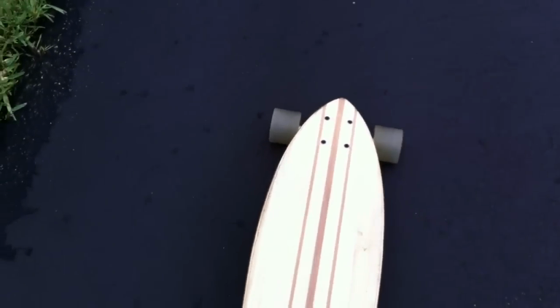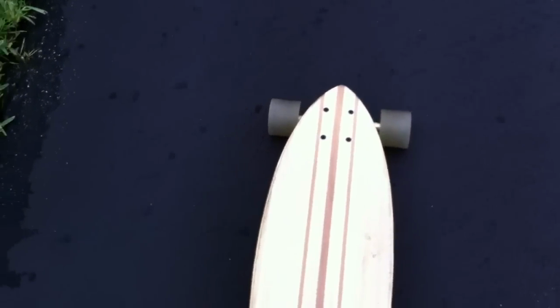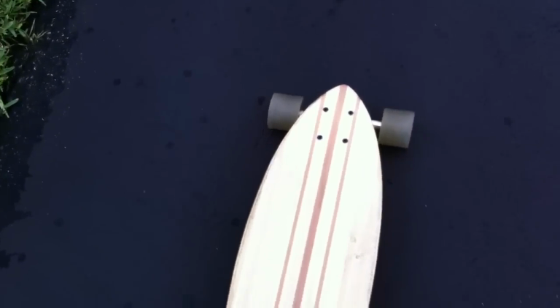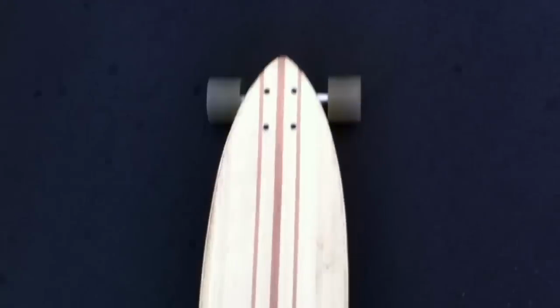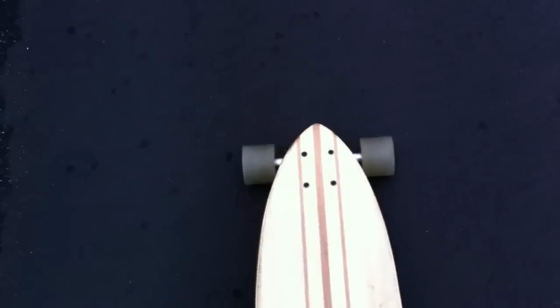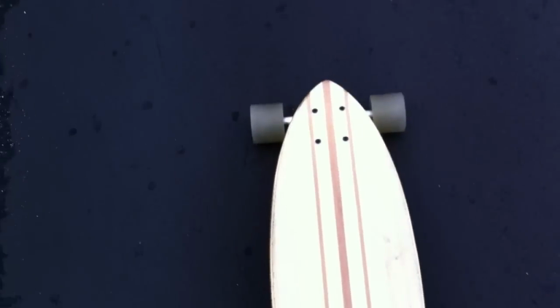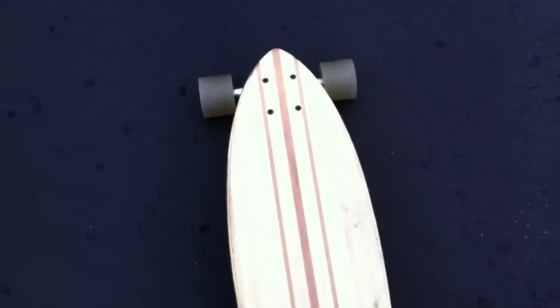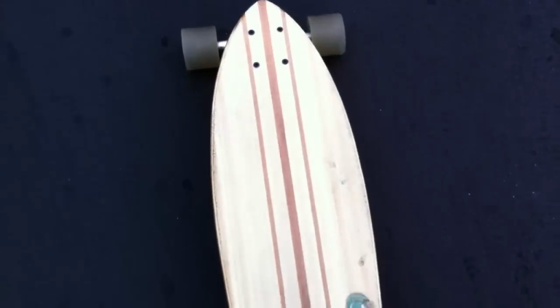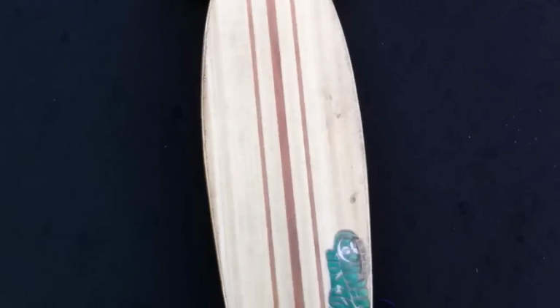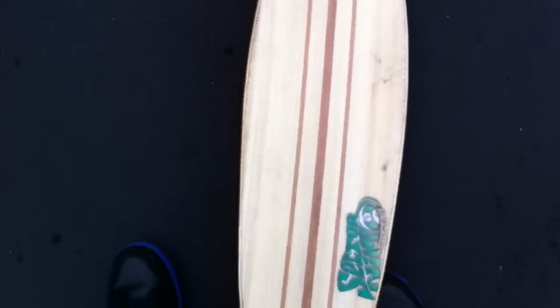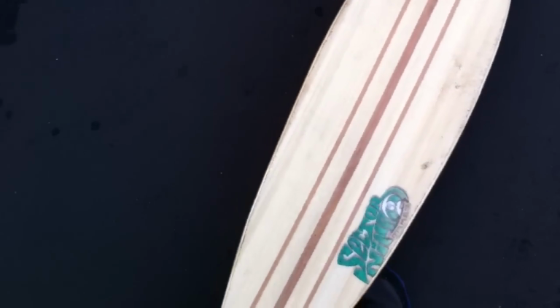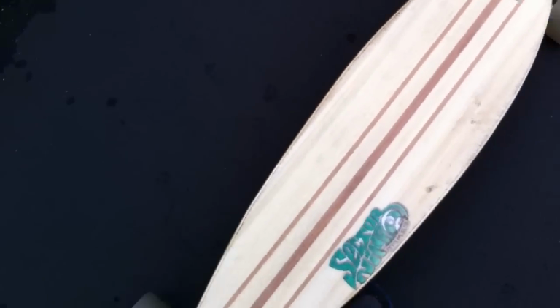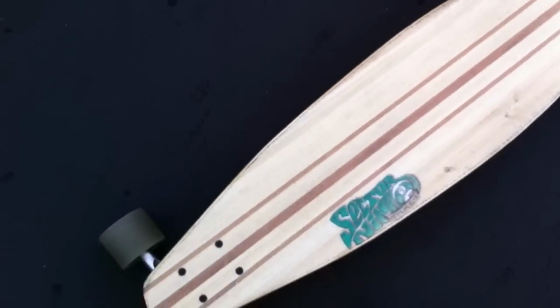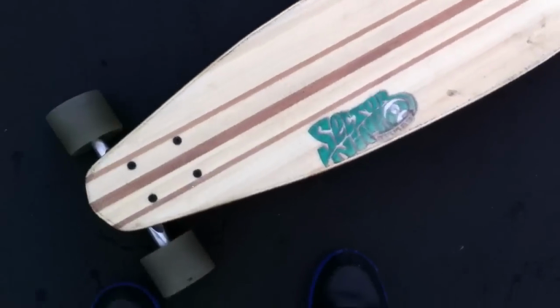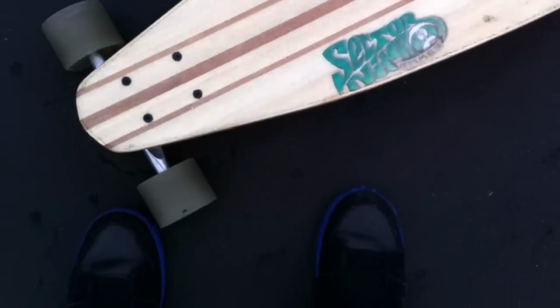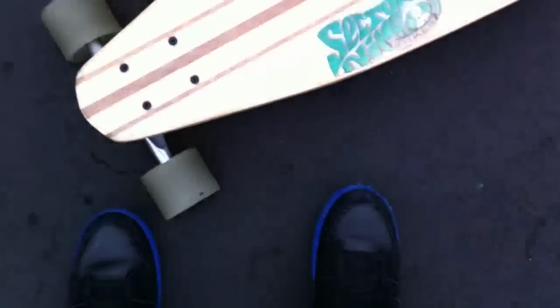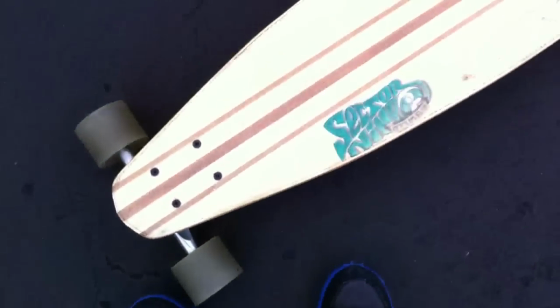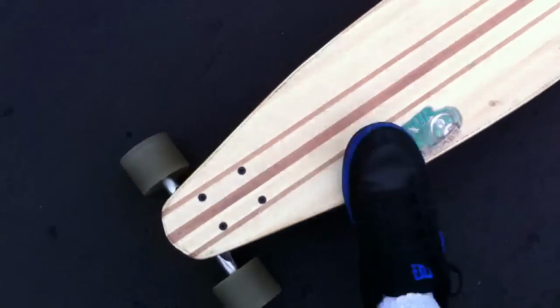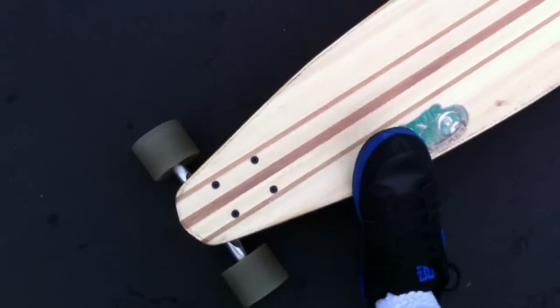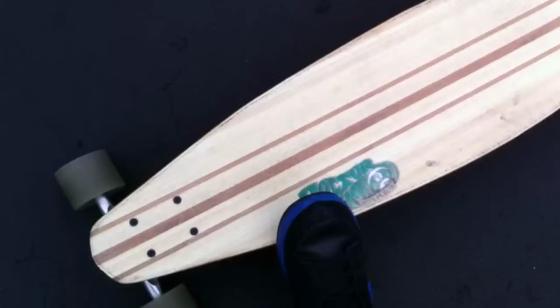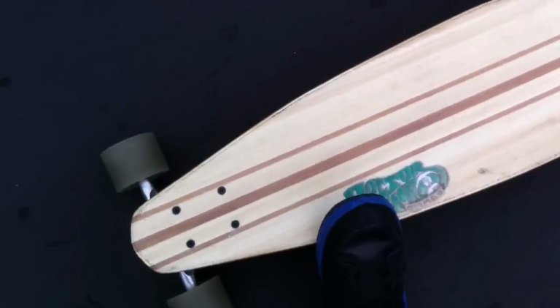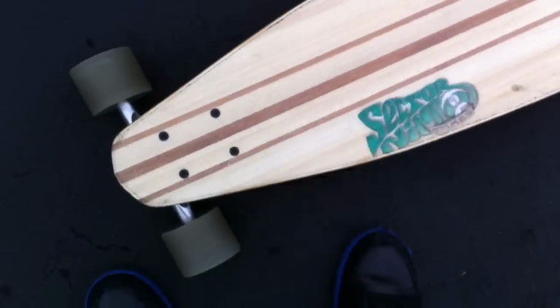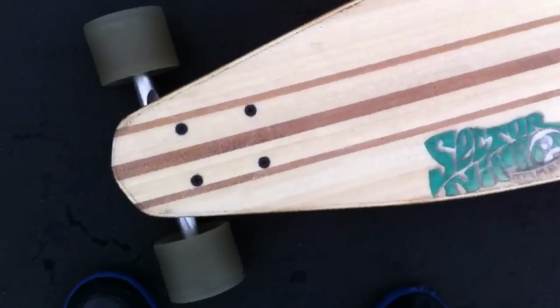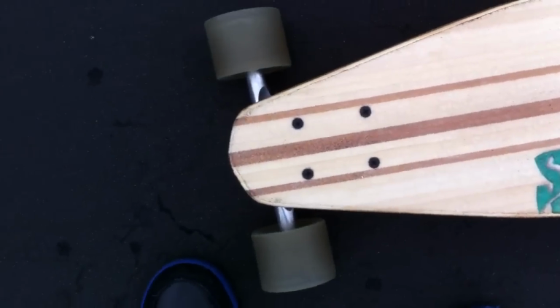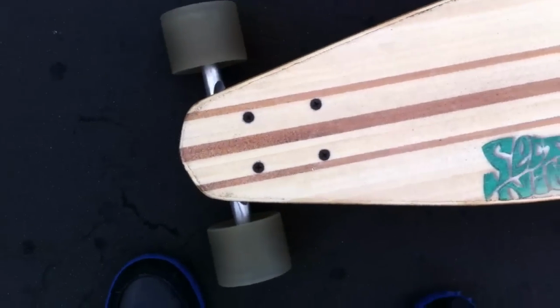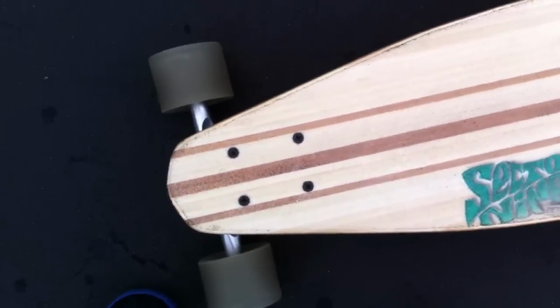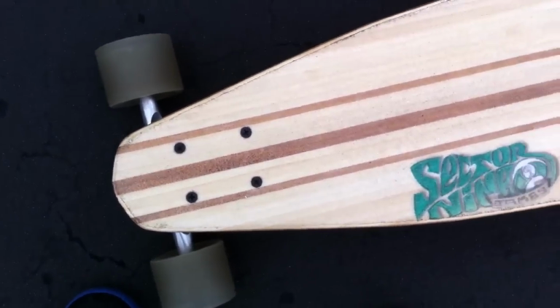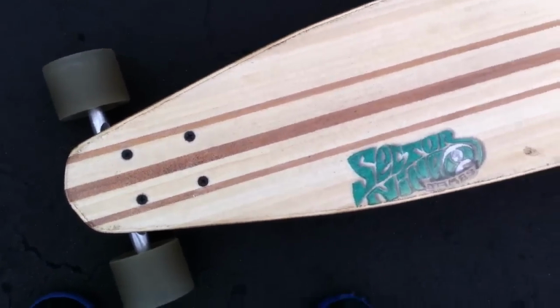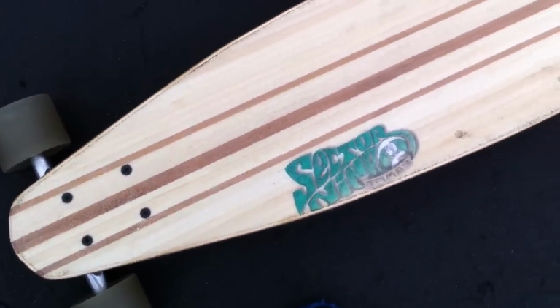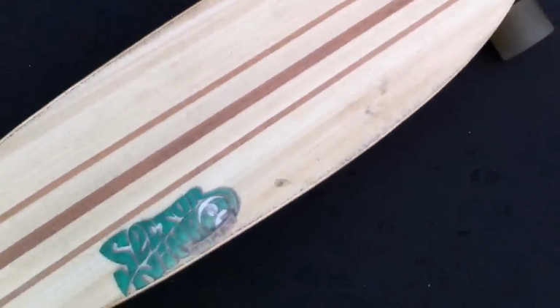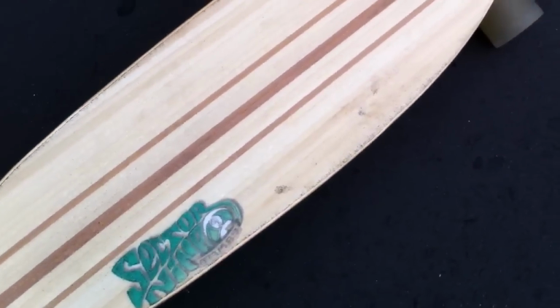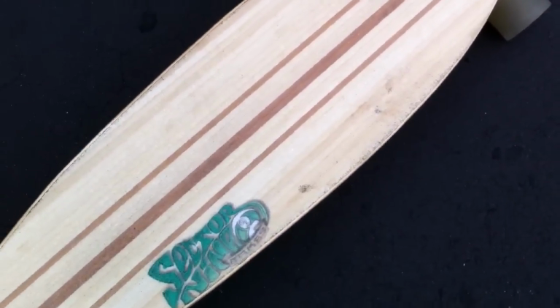Hey guys, so some of you asked what longboard I was using. This is the Sector 9 Jake's longboard from the bamboo series of Sector 9. I already did a review on this, but I'm just going to go over some of the features.